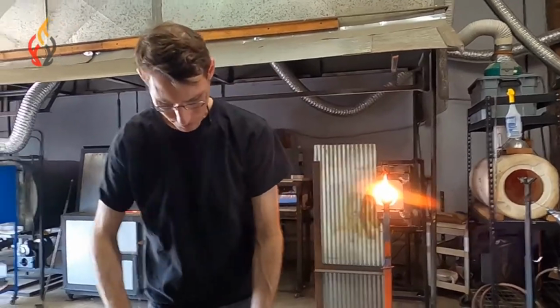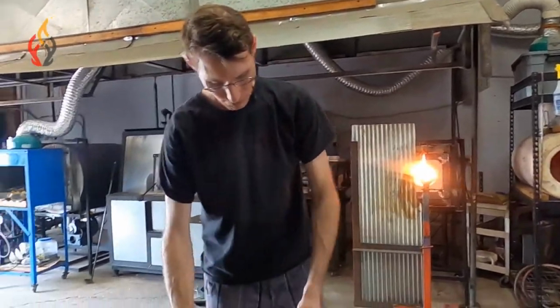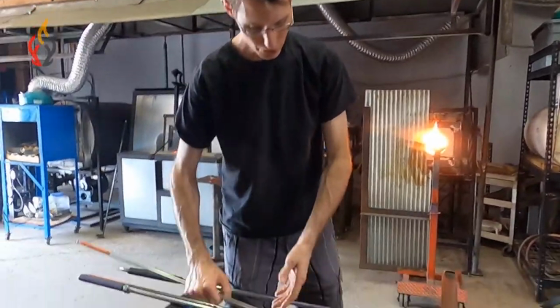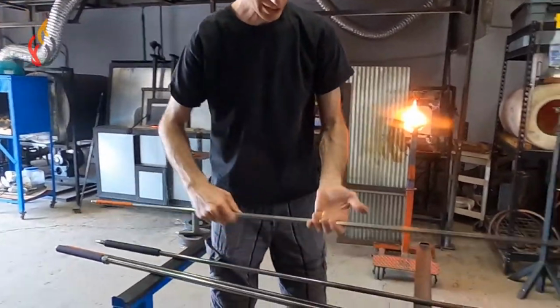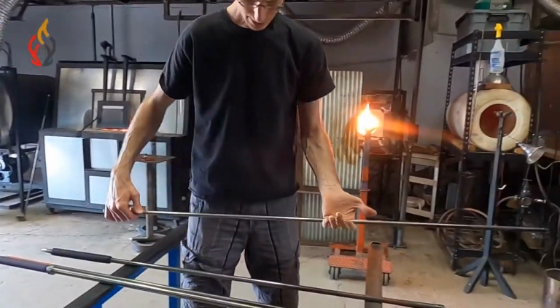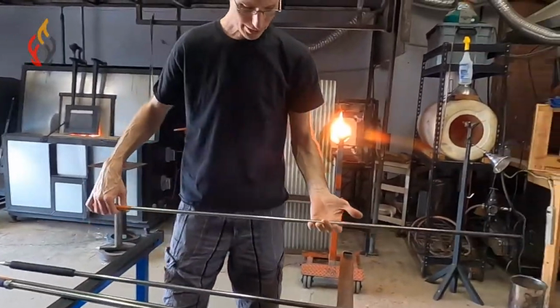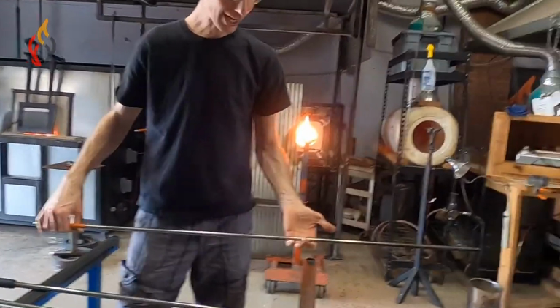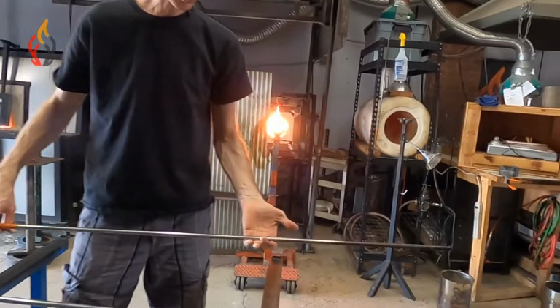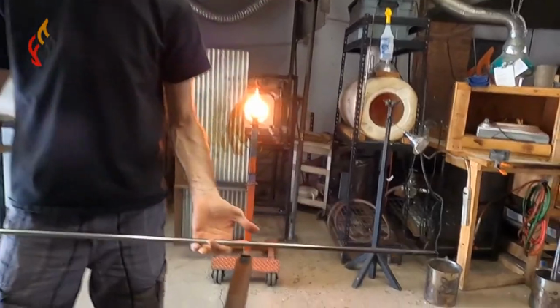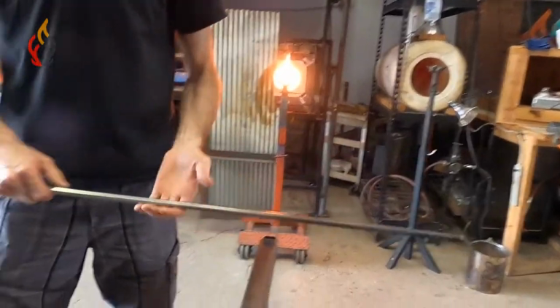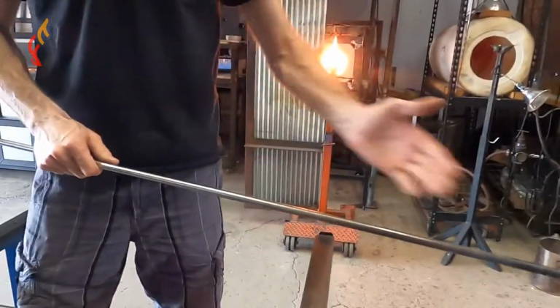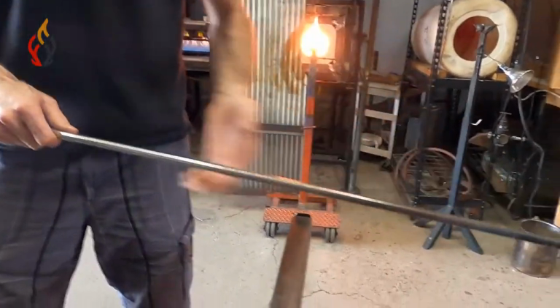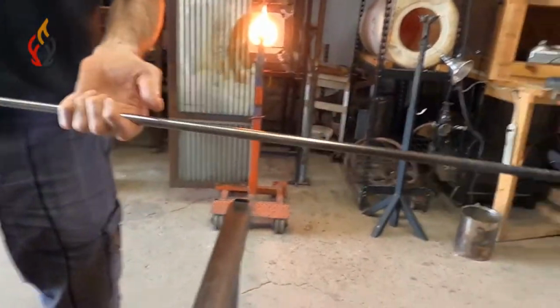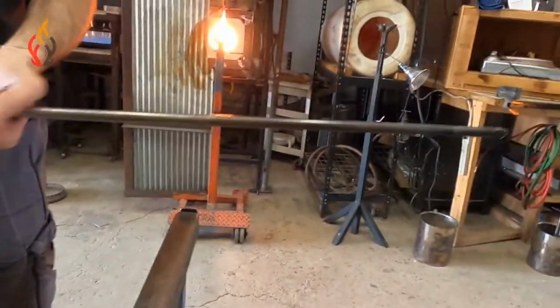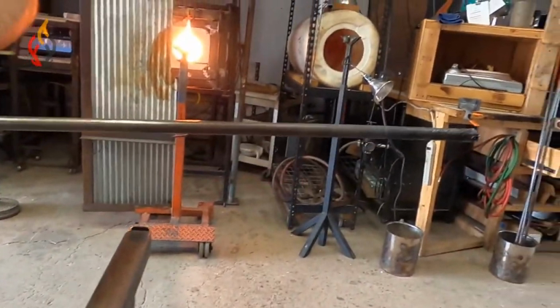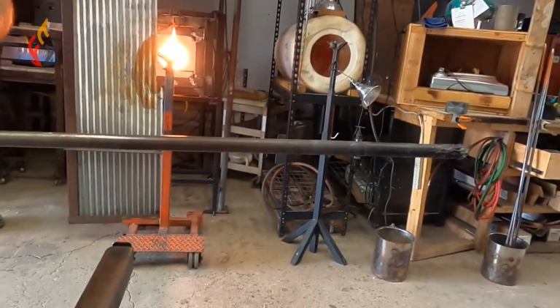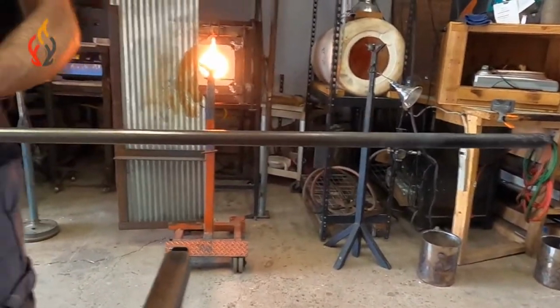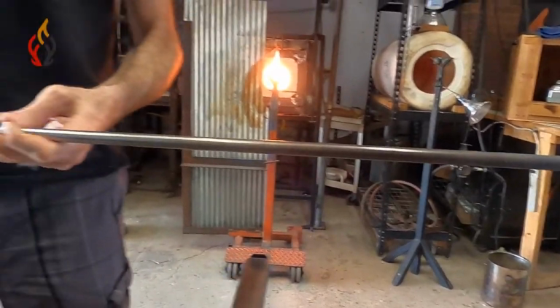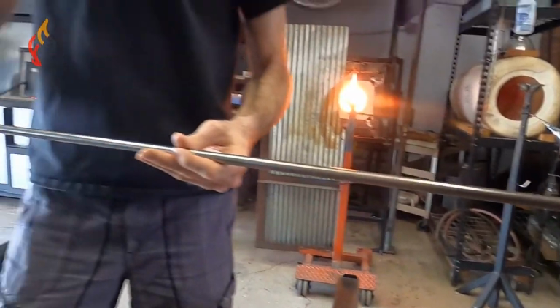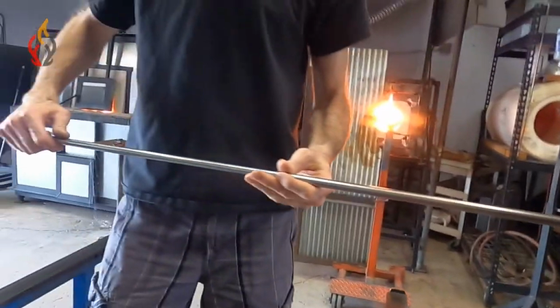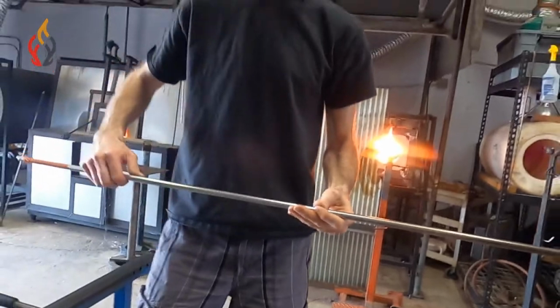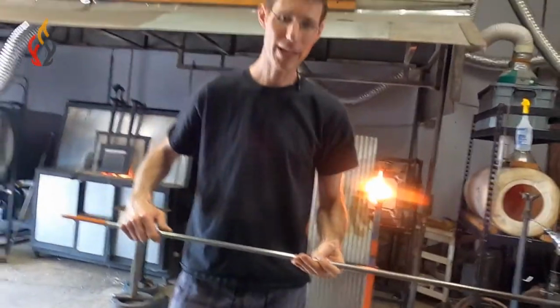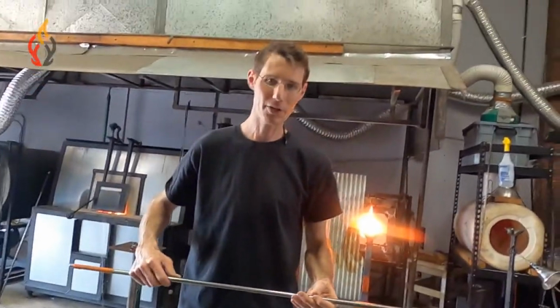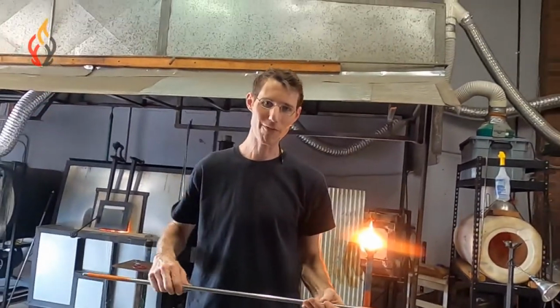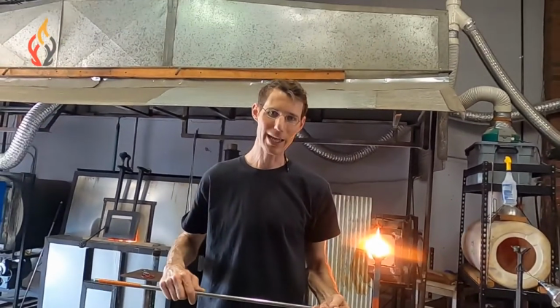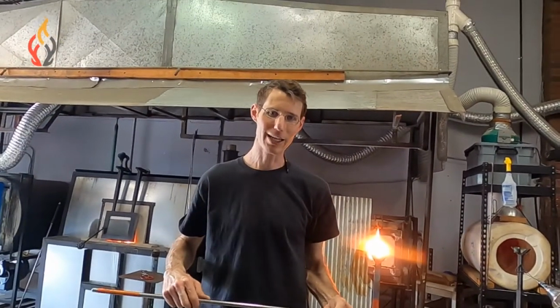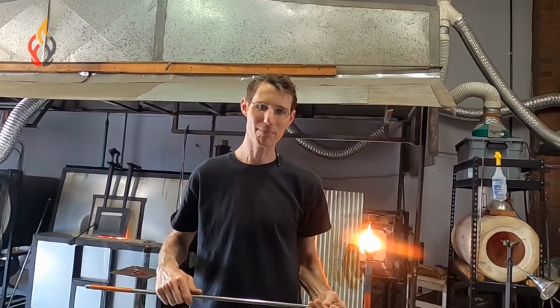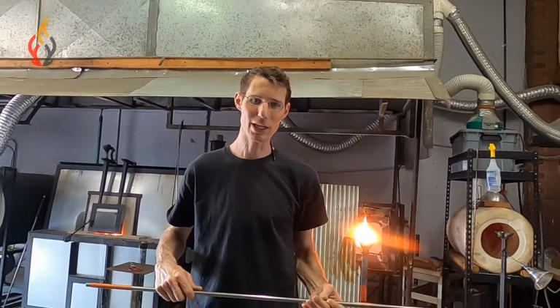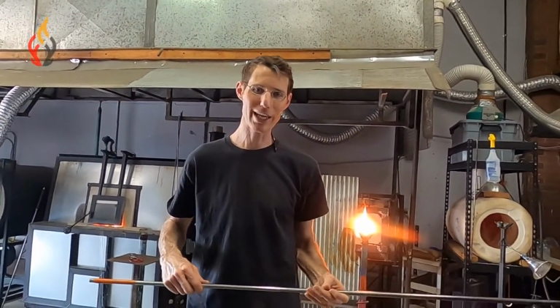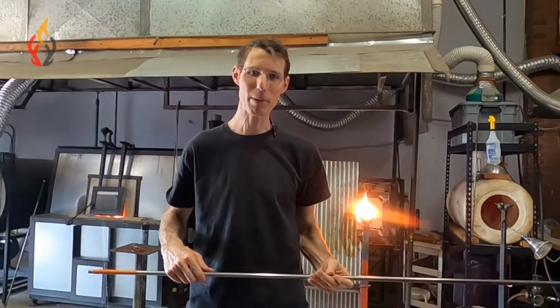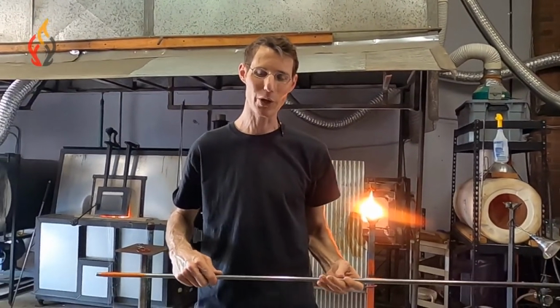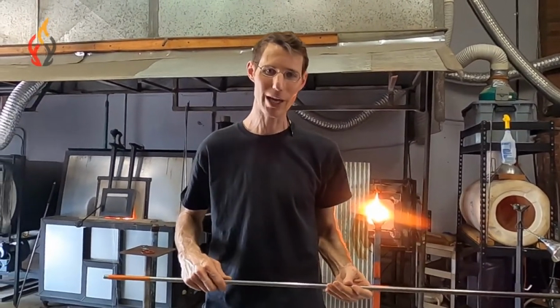You can see where the pipe is shinier where hands rest and darker toward the top near the glass. Hopefully you have a pipe cooler in your shop so you can stay safe and avoid getting any burns on your hands.